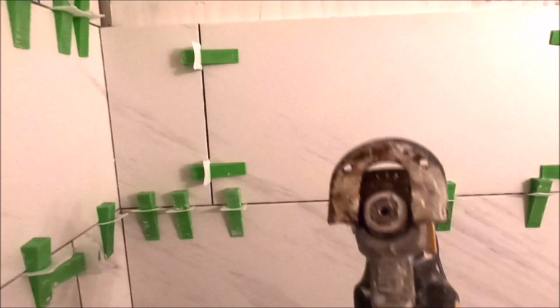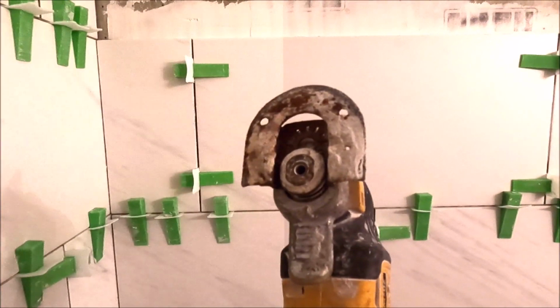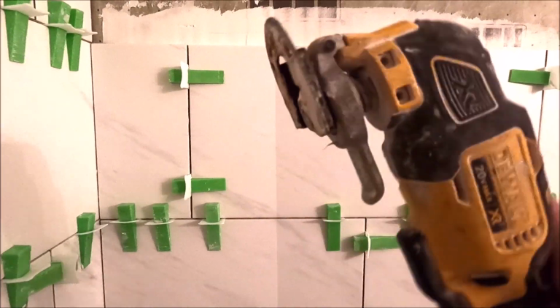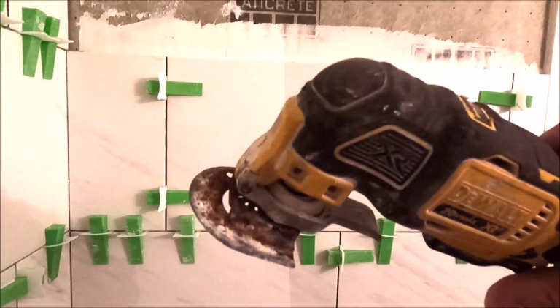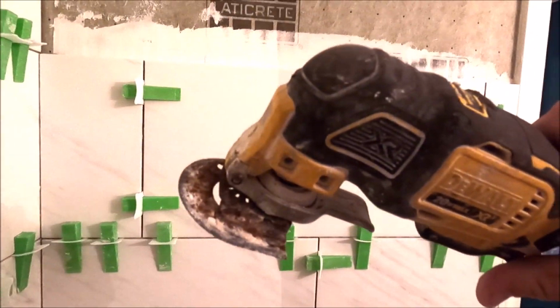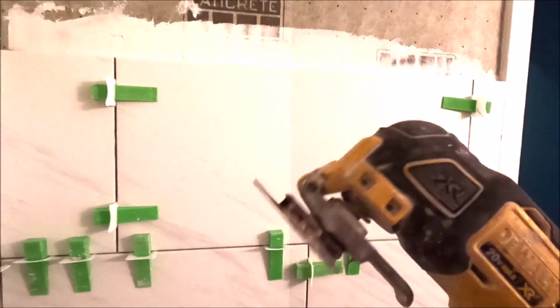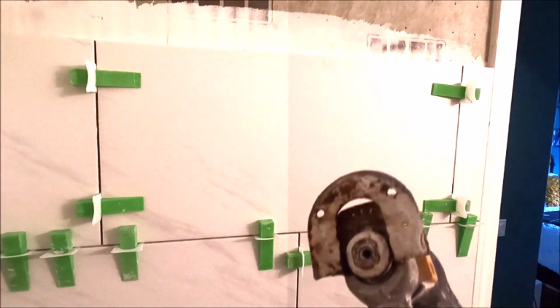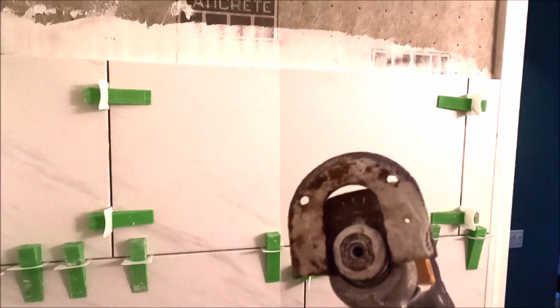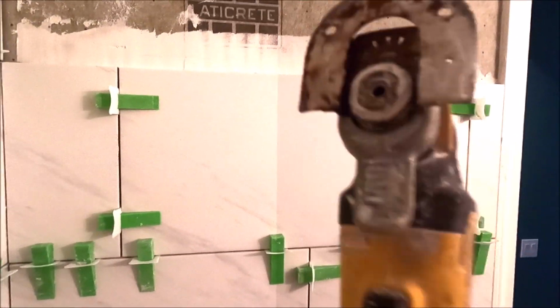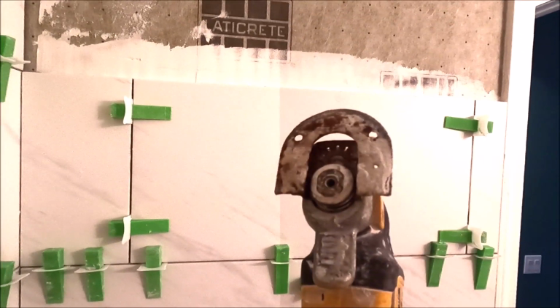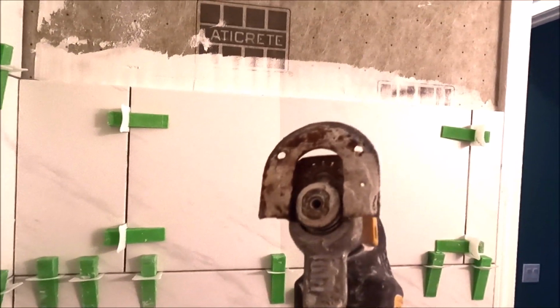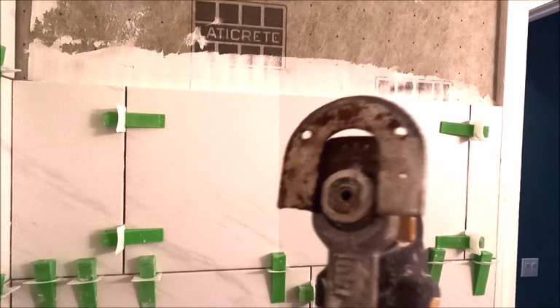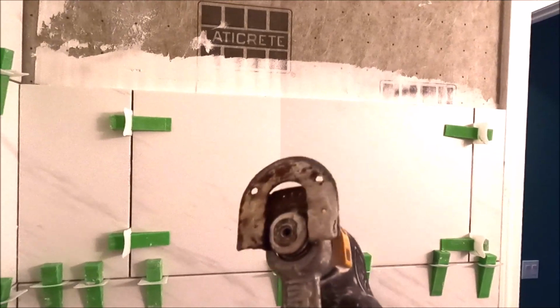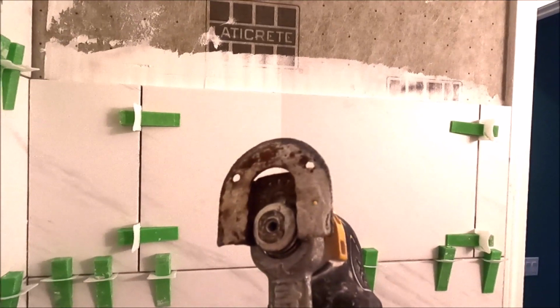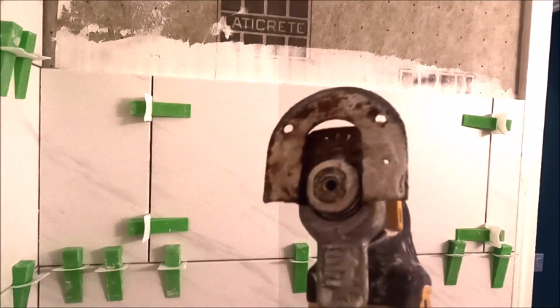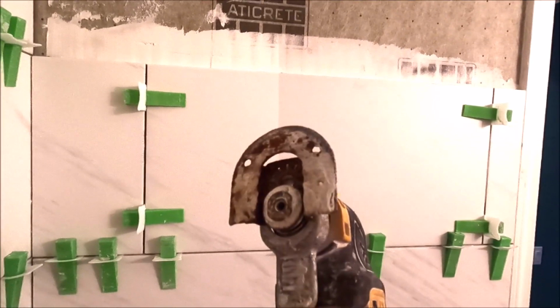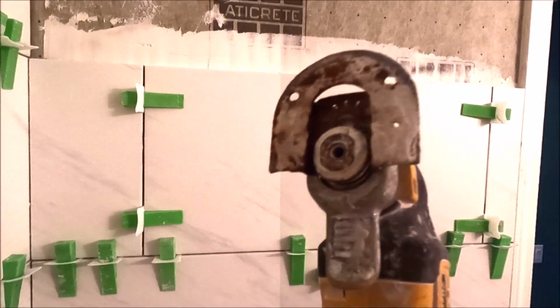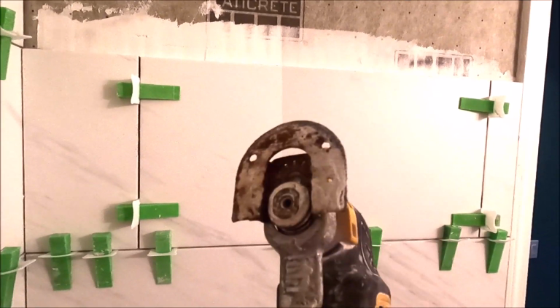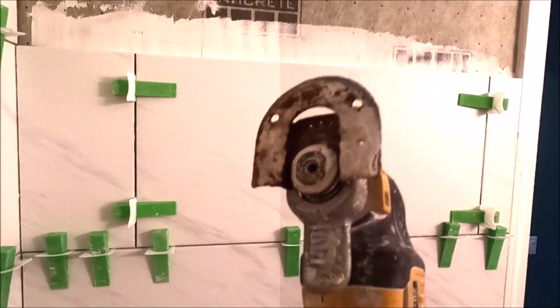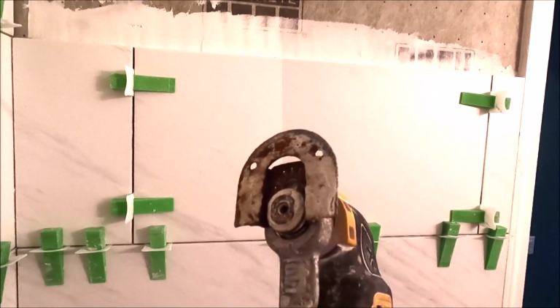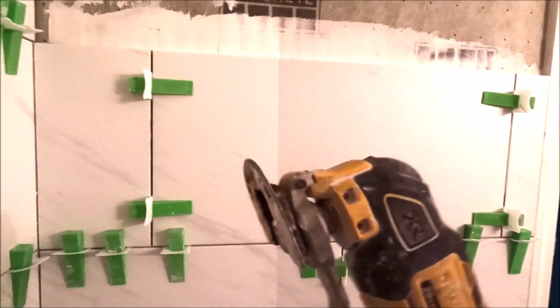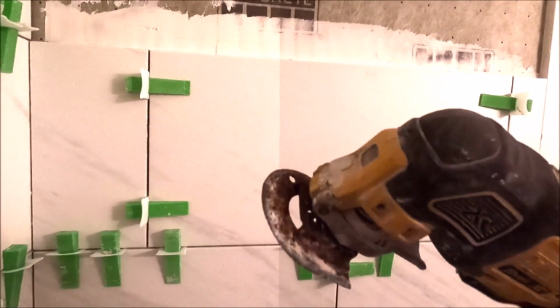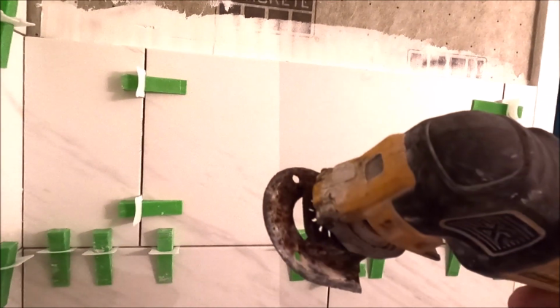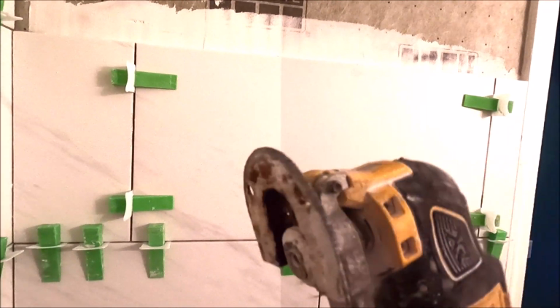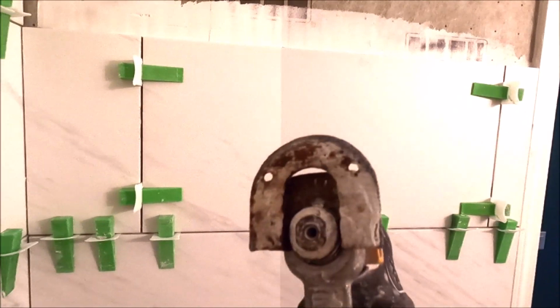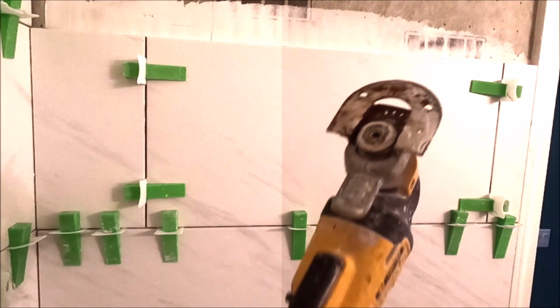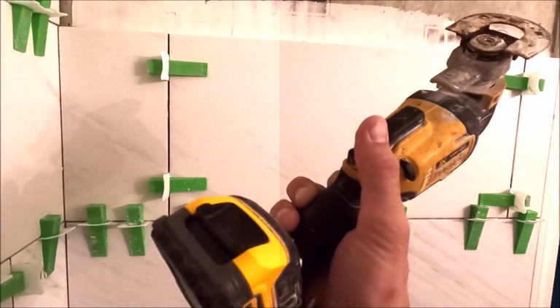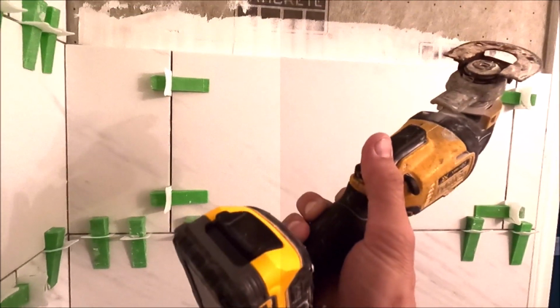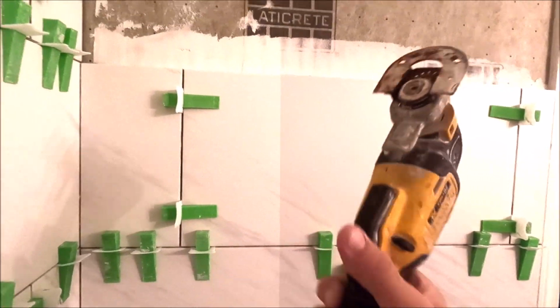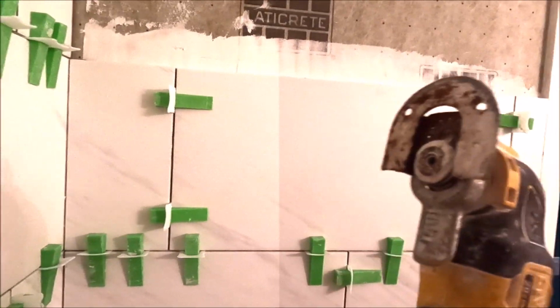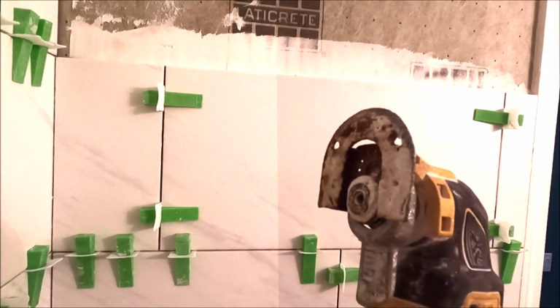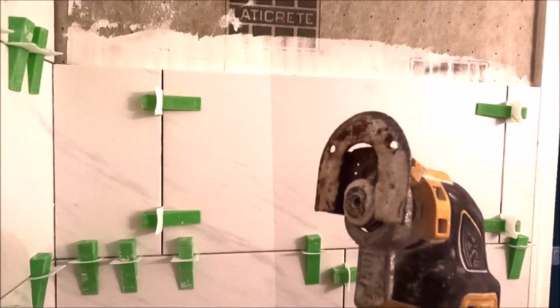Here's a quick little trick to clear out space for your anti-lippage clip. We have a diamond blade on this multi-tool — let's show you how it works.